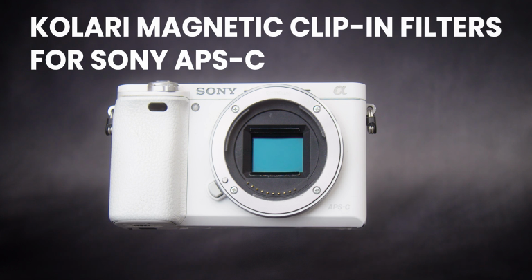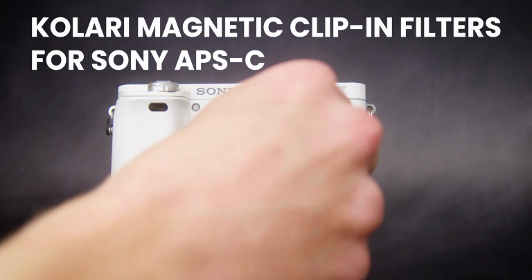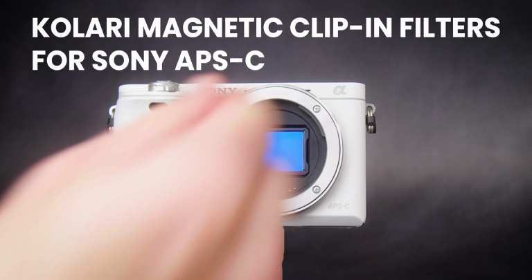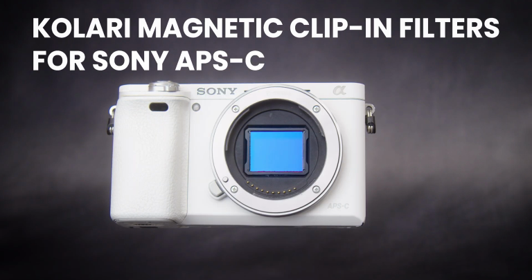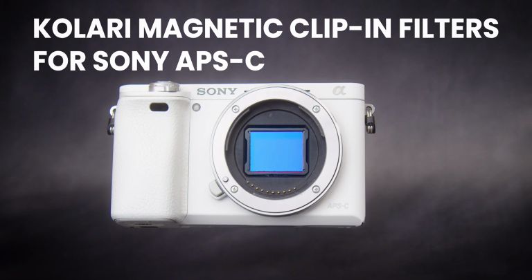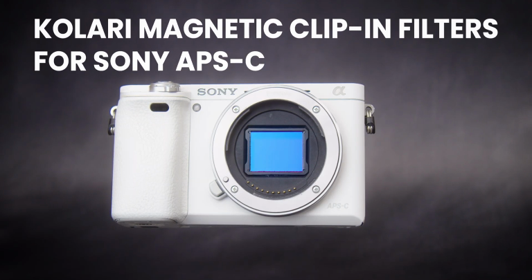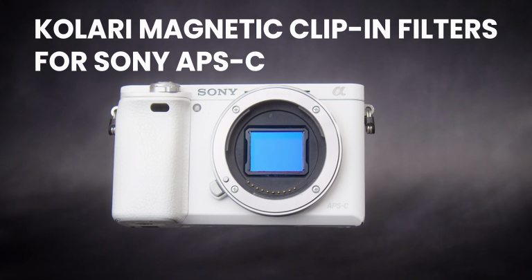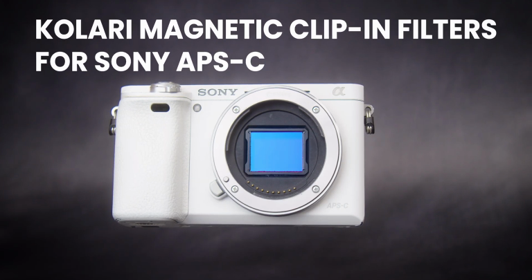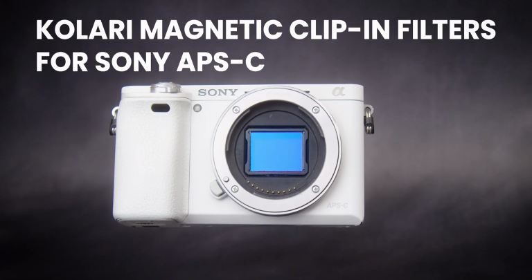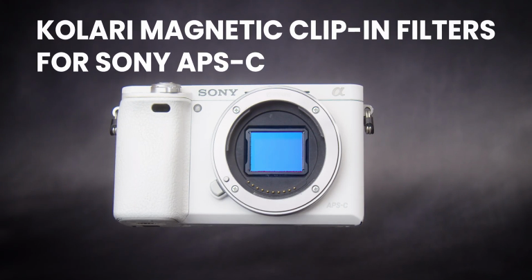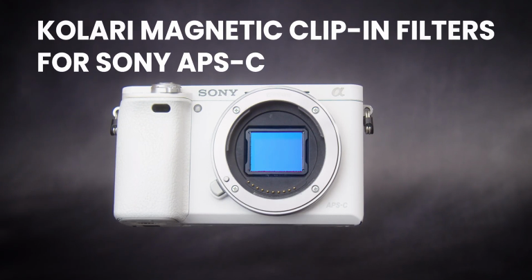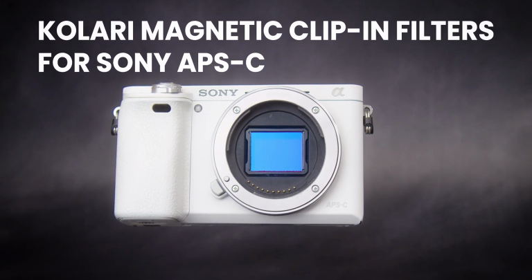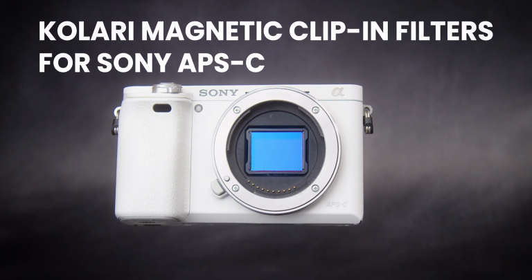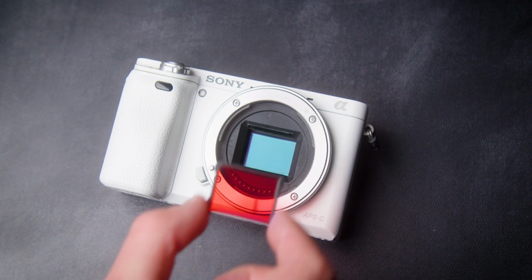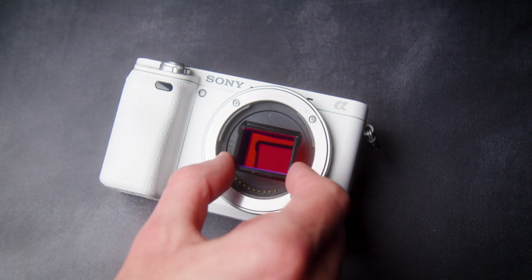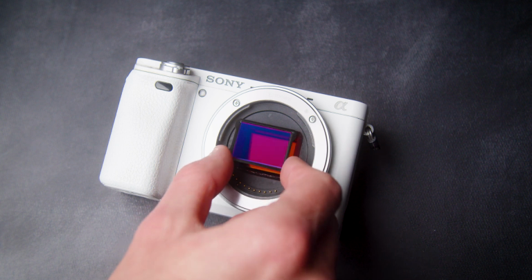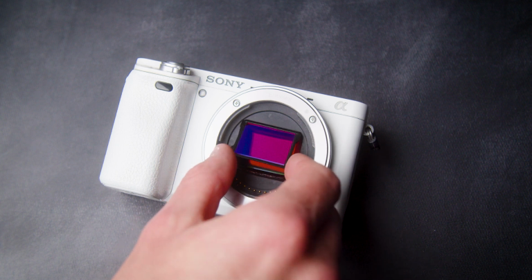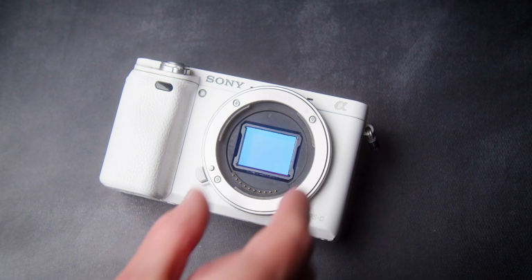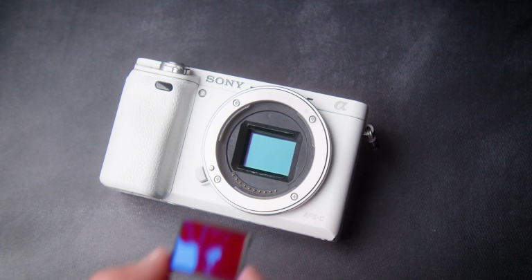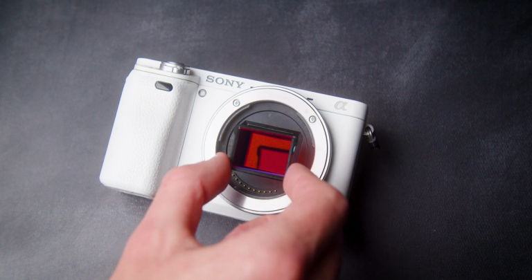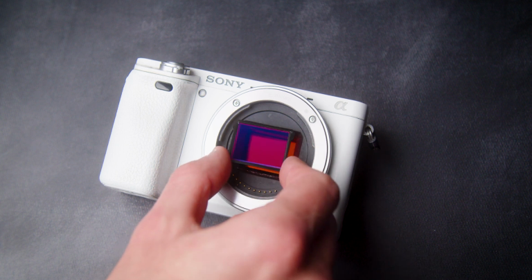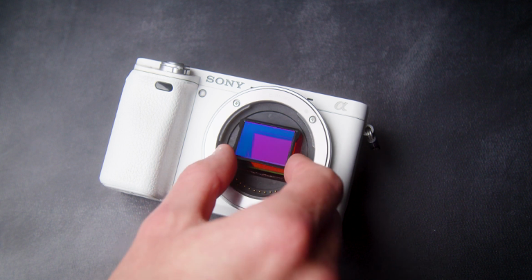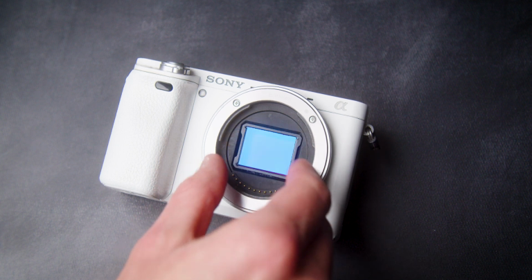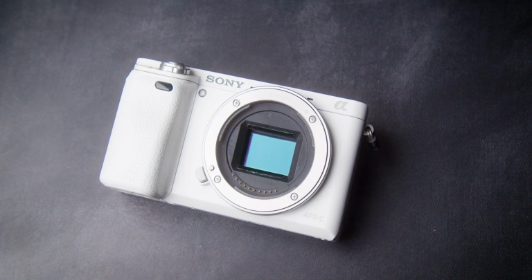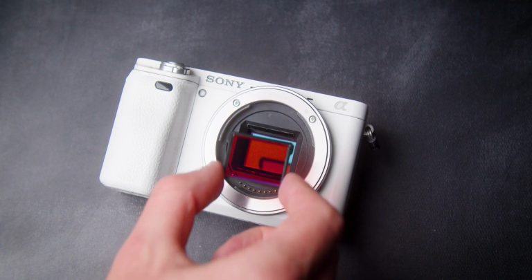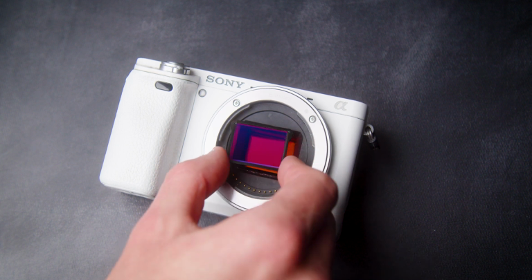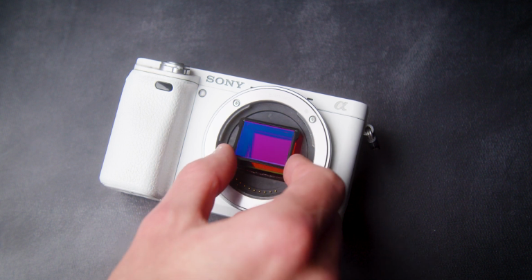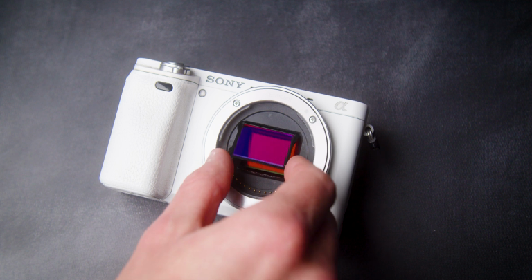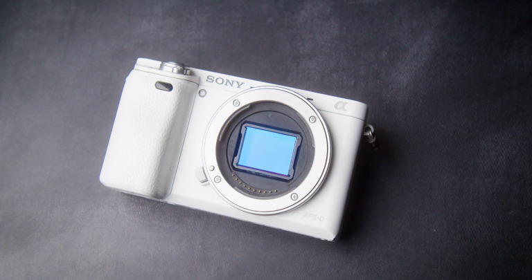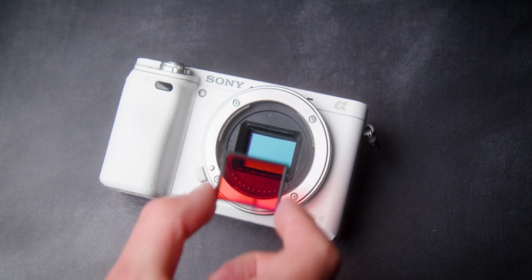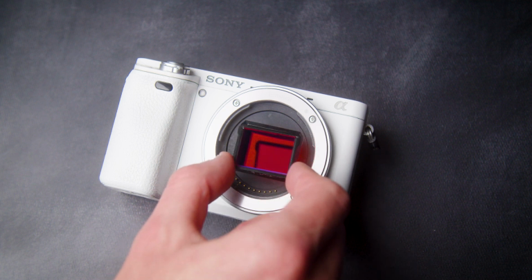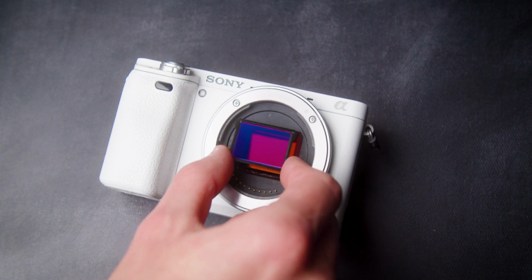Here's how you install our Kalari Magnetic Clip-In Filters for Sony APS-C E-Mount. For a simple installation, we recommend holding the filter from the sides with your thumb and index finger, then carefully dropping it into place.